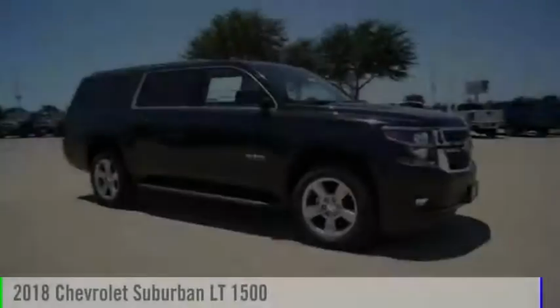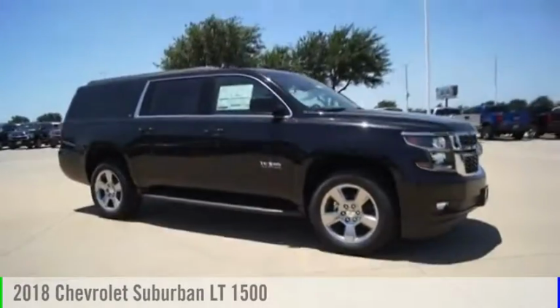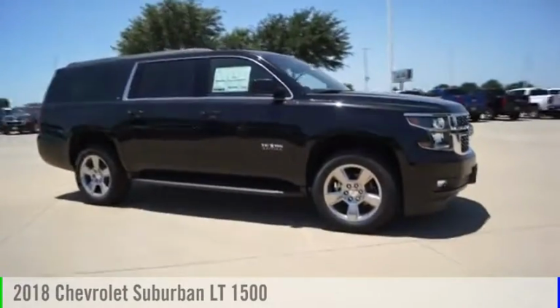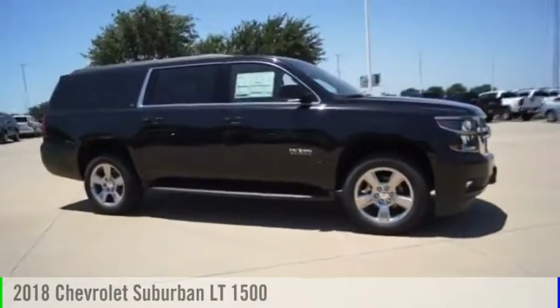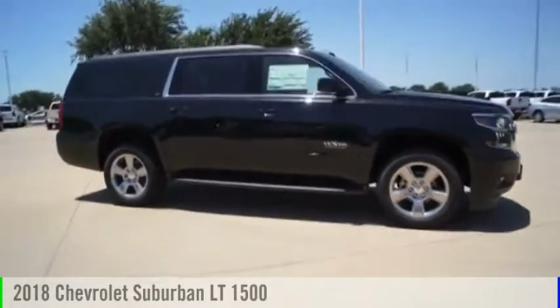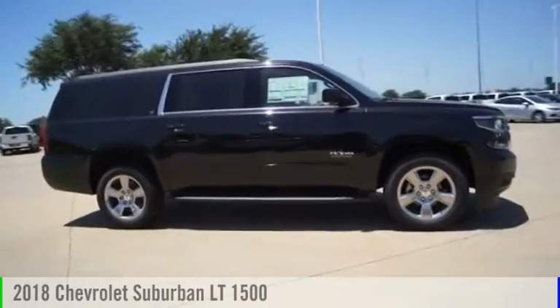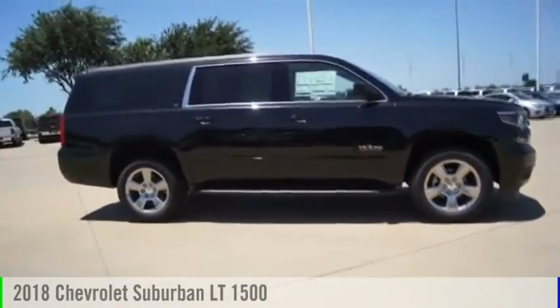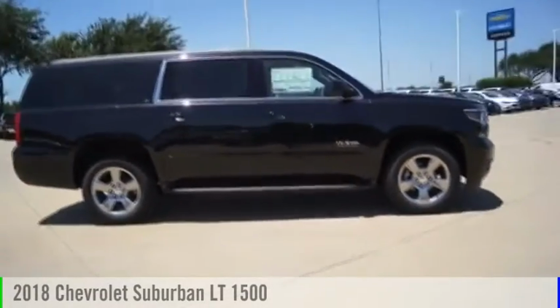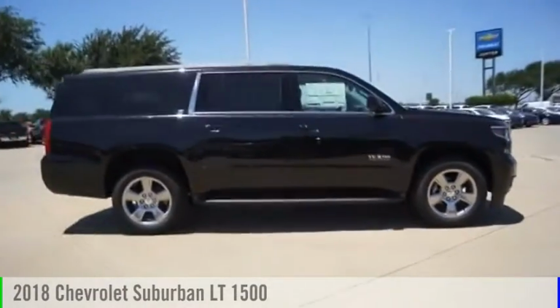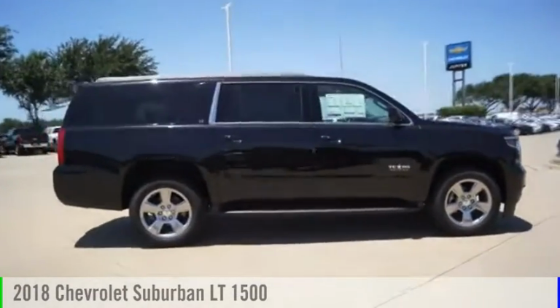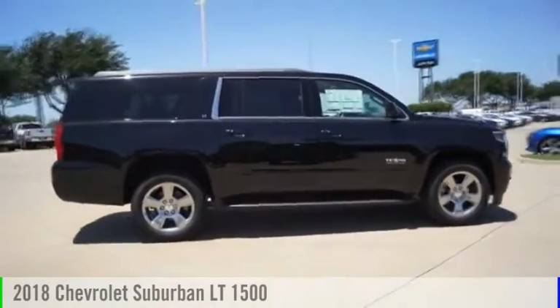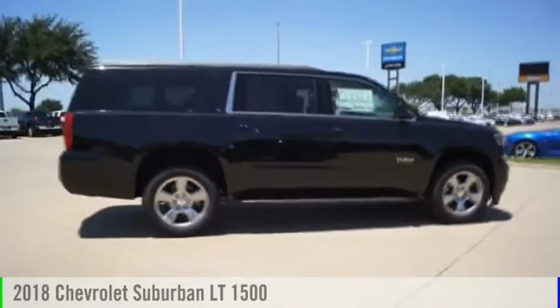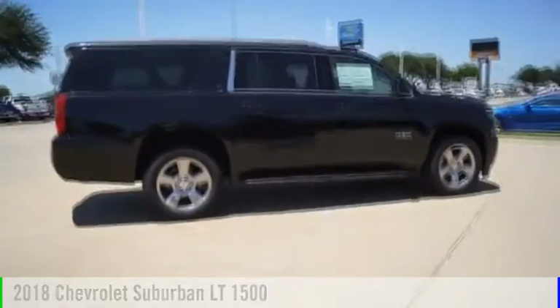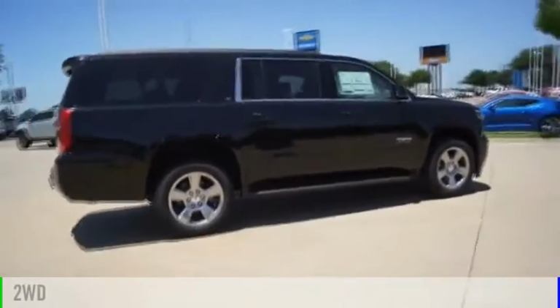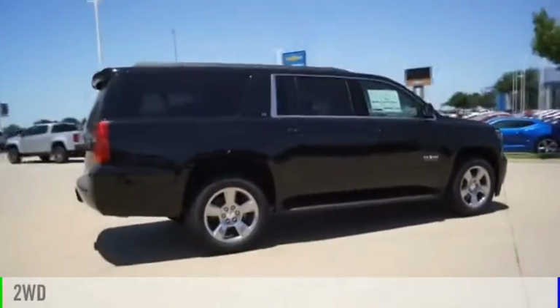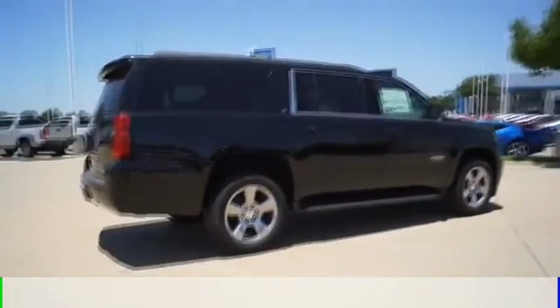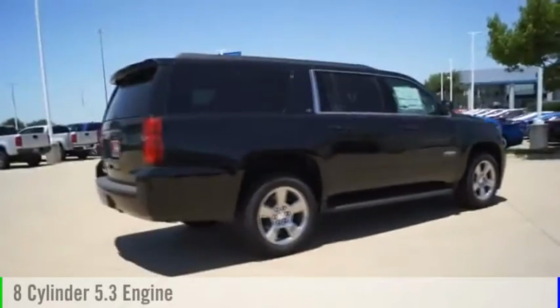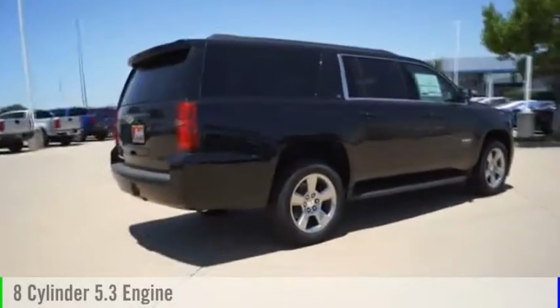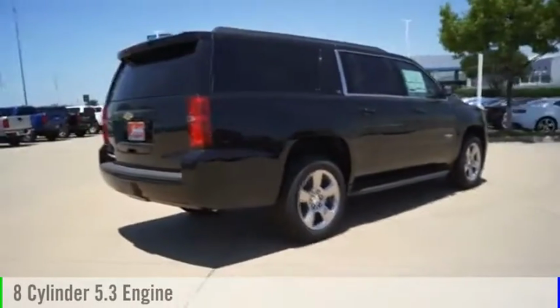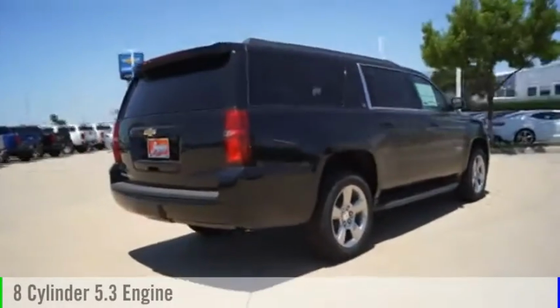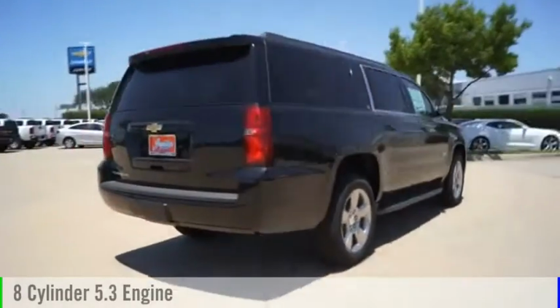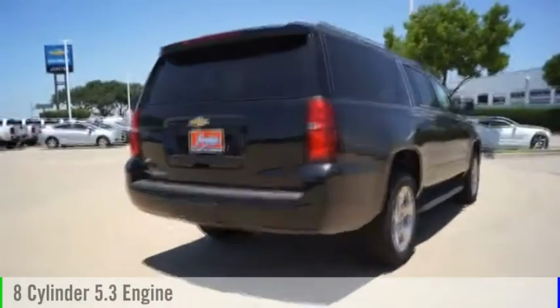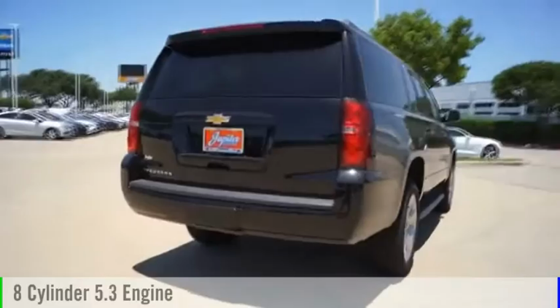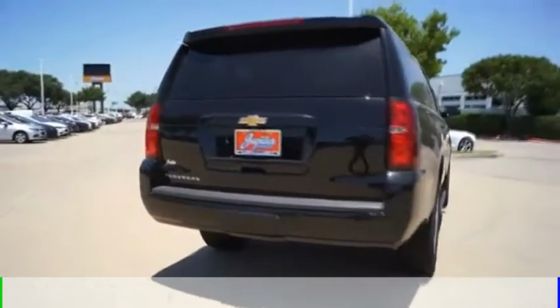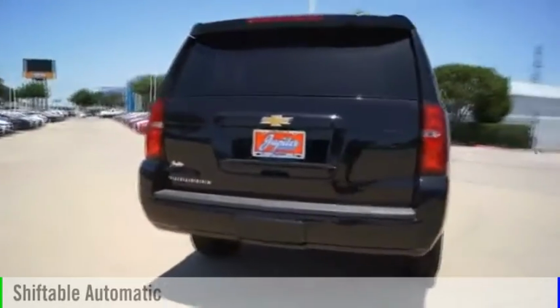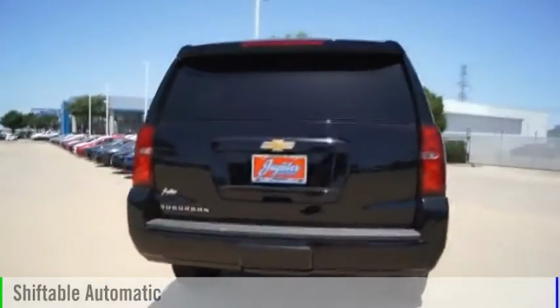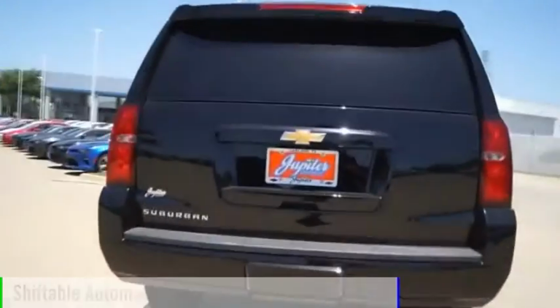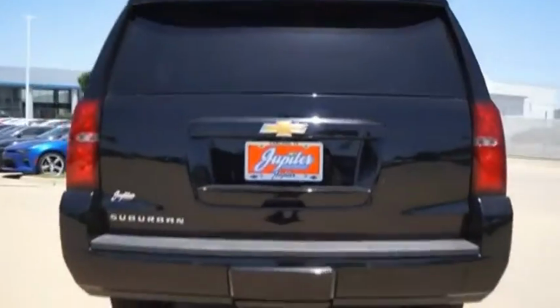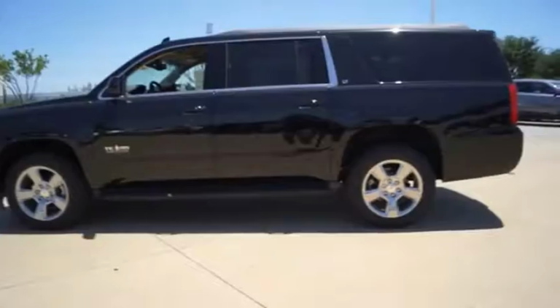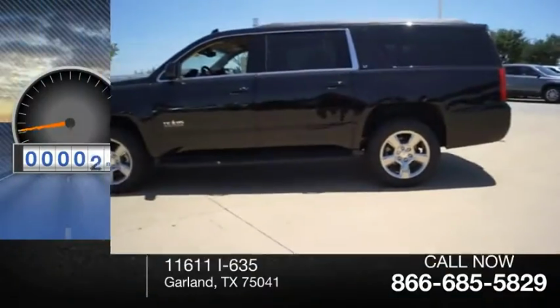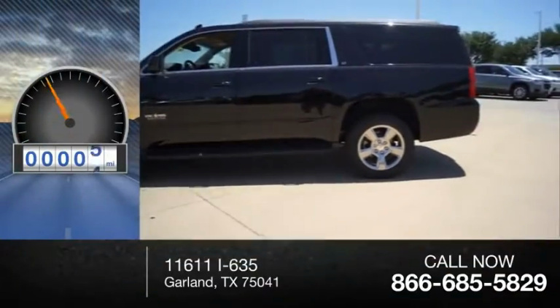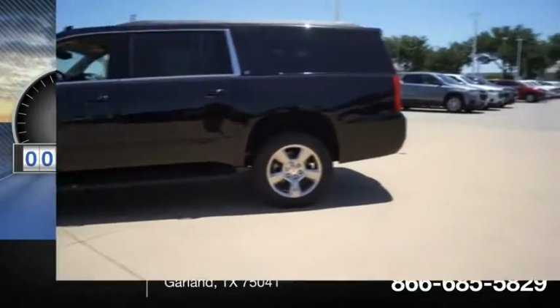Stop by and take a look at this 2018 Suburban. This vehicle is powered by a two-wheel drive, eight-cylinder, 5.3-liter engine, and comes with an automatic transmission. This vehicle has less than 100 miles.